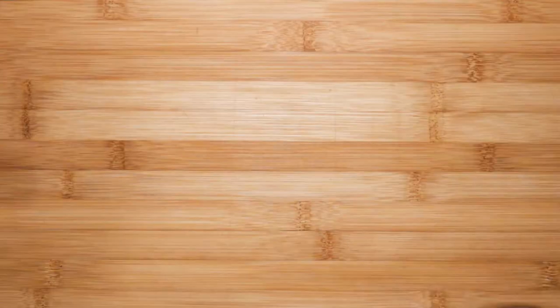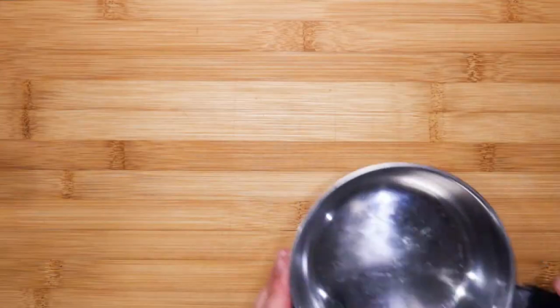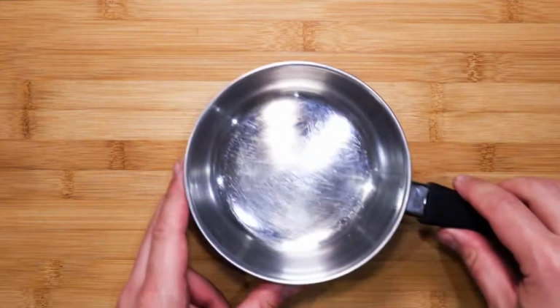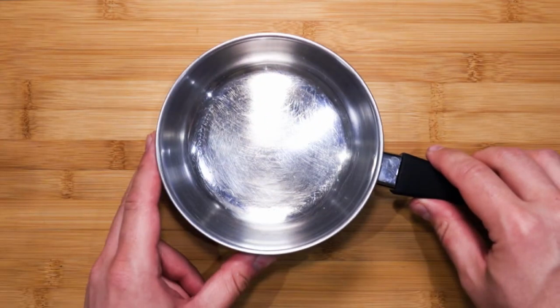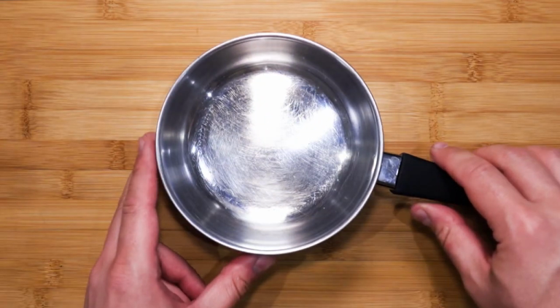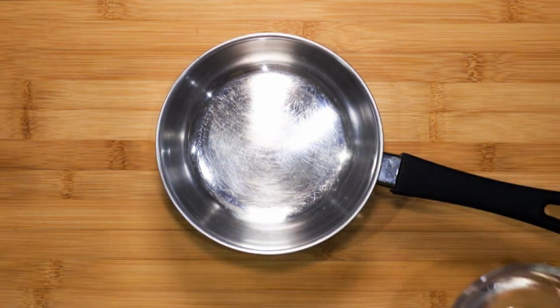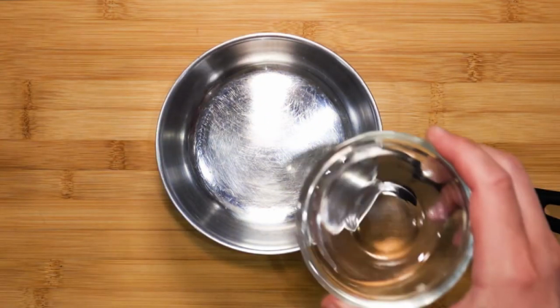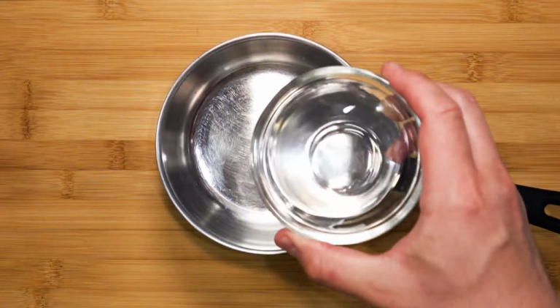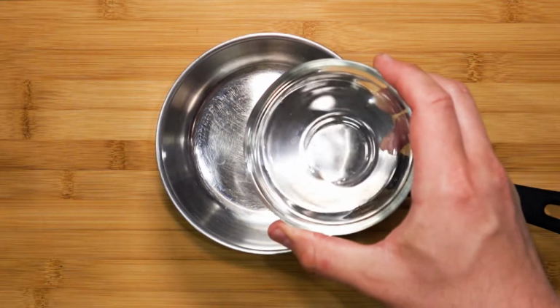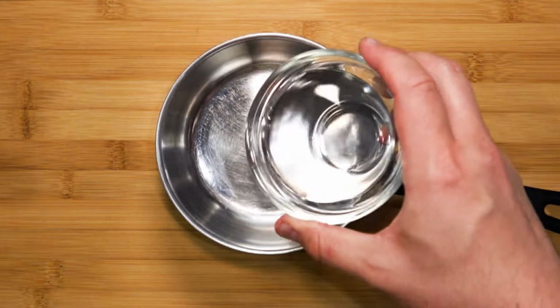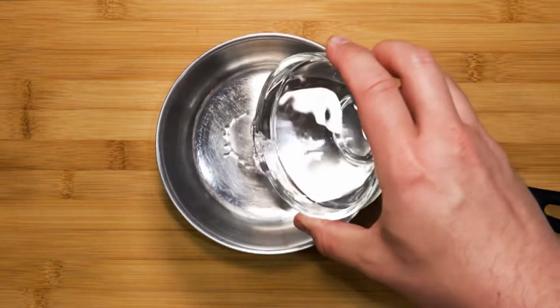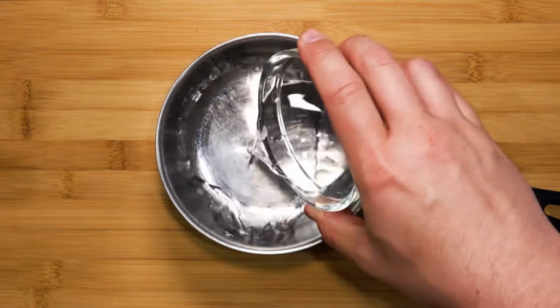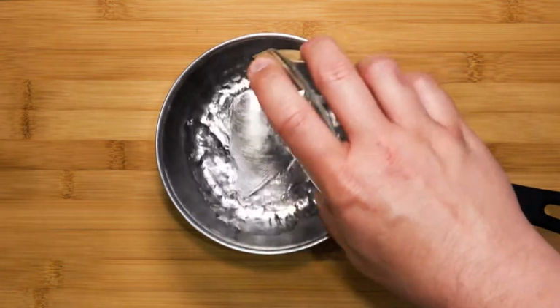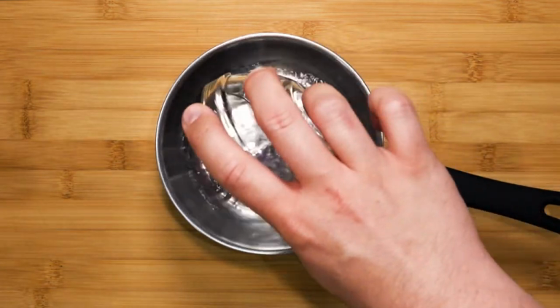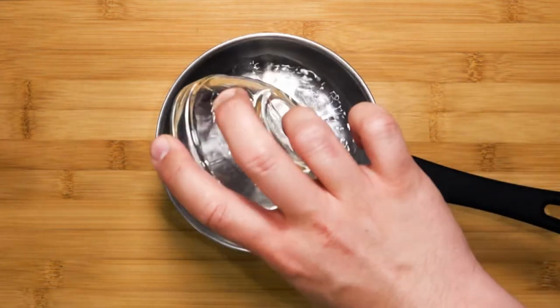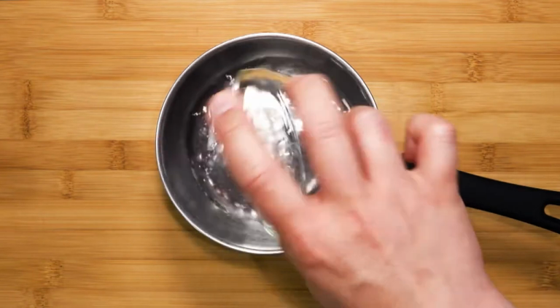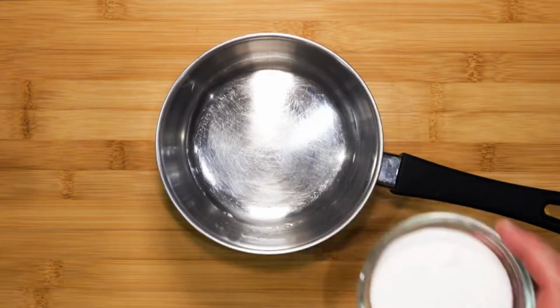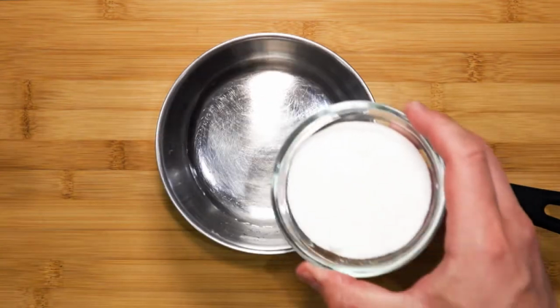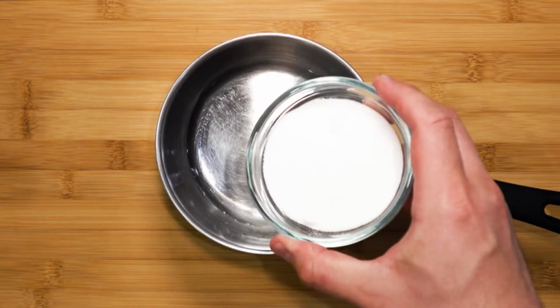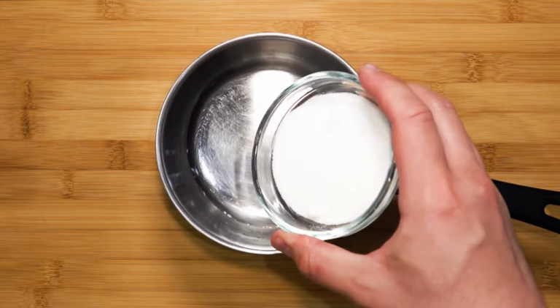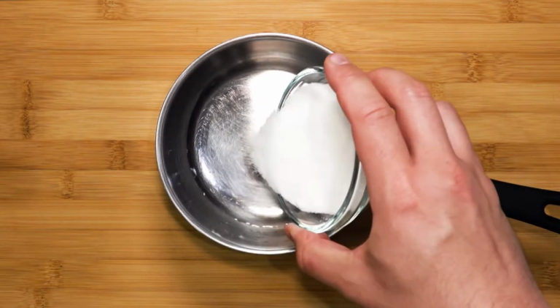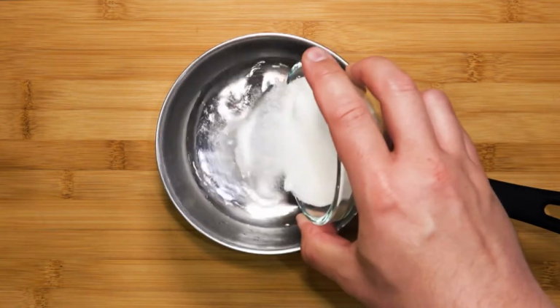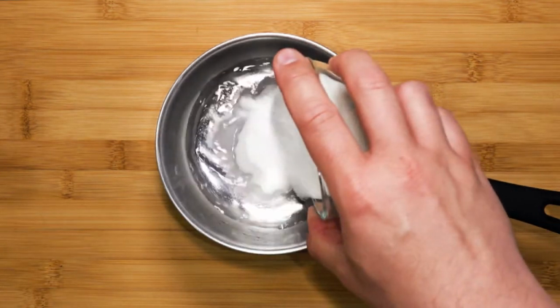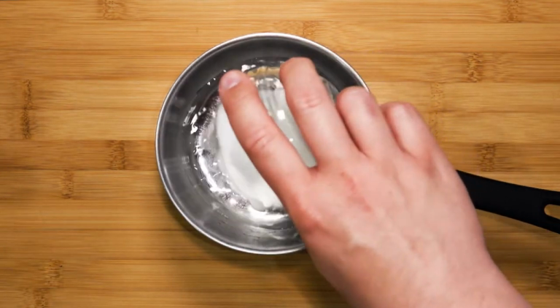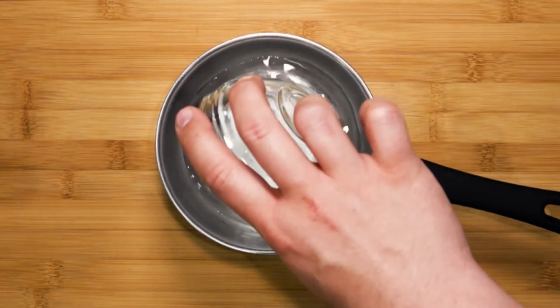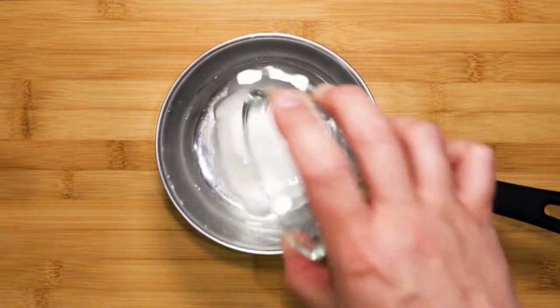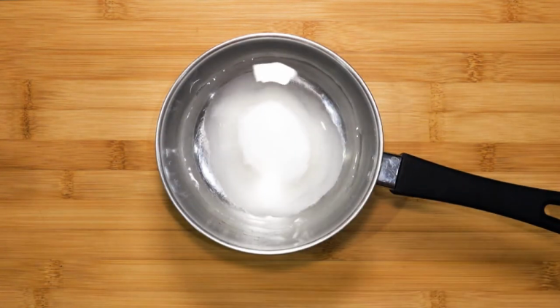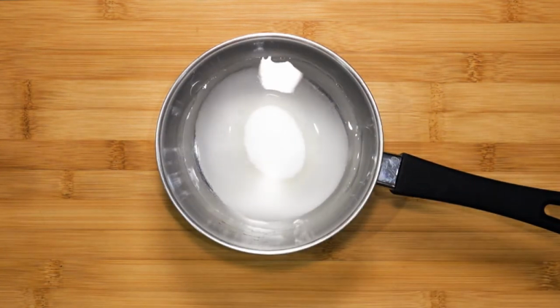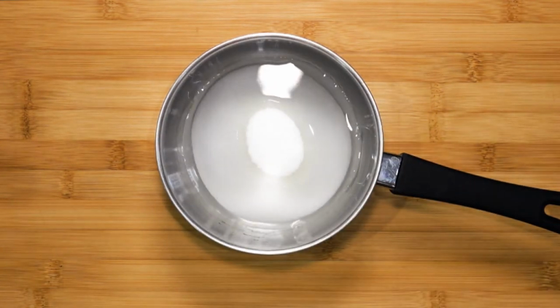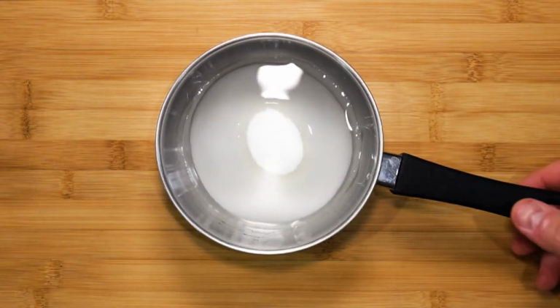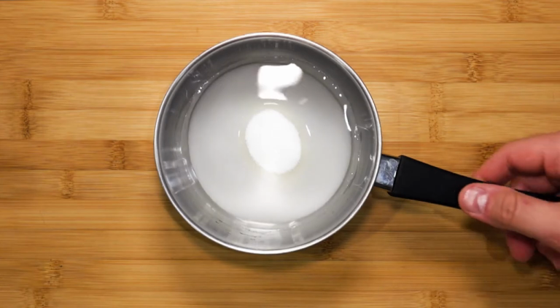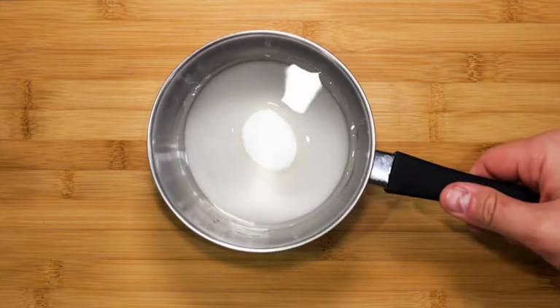In the meantime, in a small pot pour in 60 grams of water first, then 75 grams of caster sugar. Take the pot to the stove and turn the heat to medium-to-high.